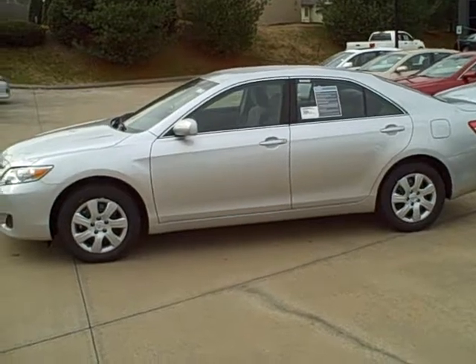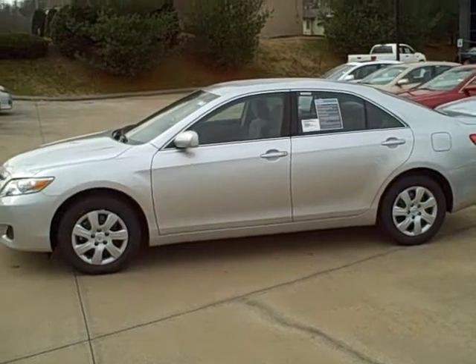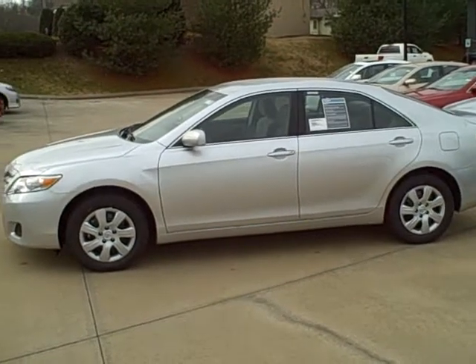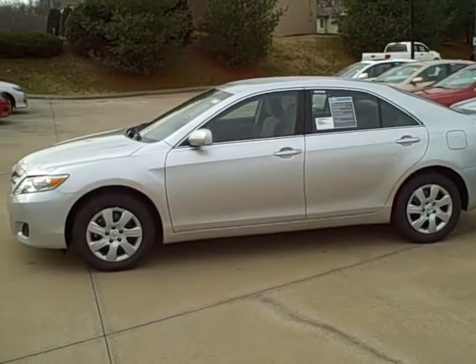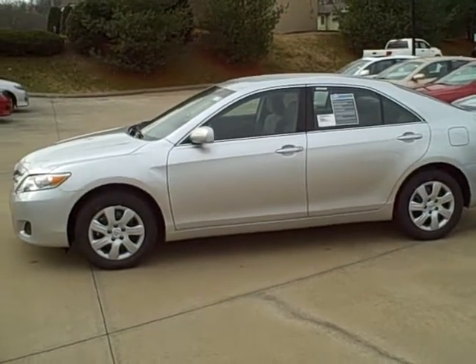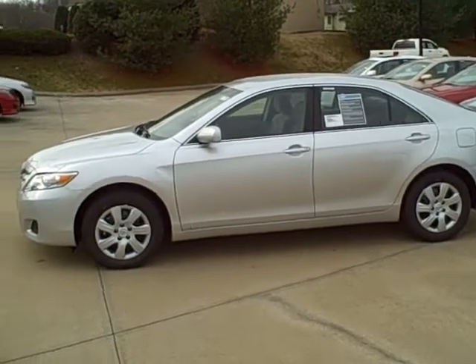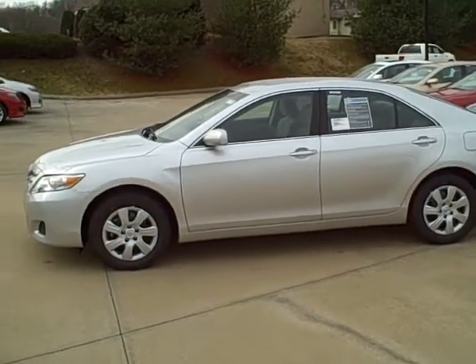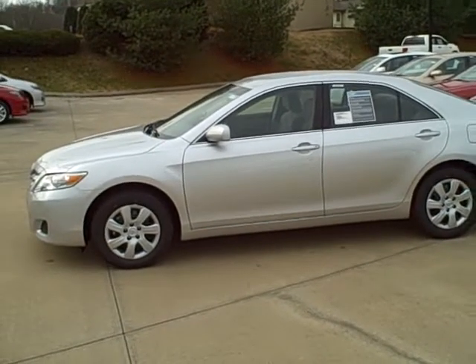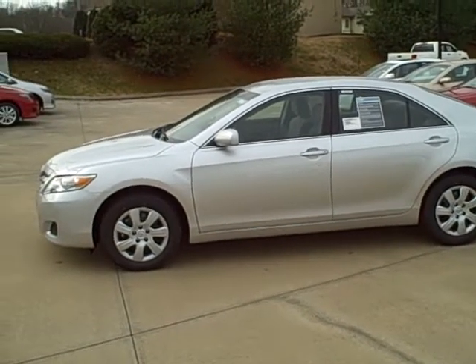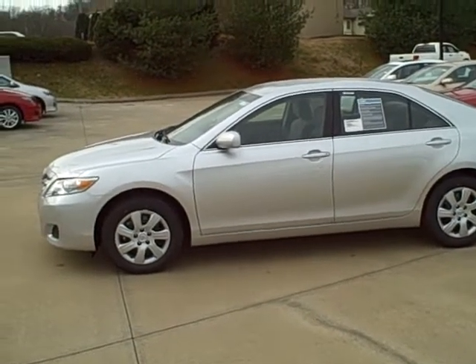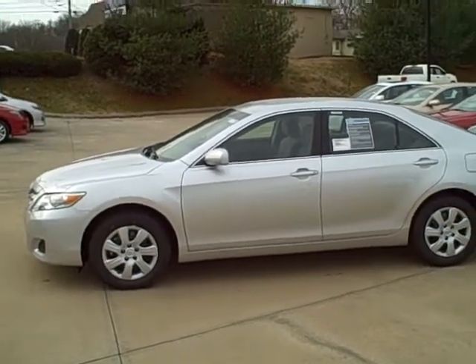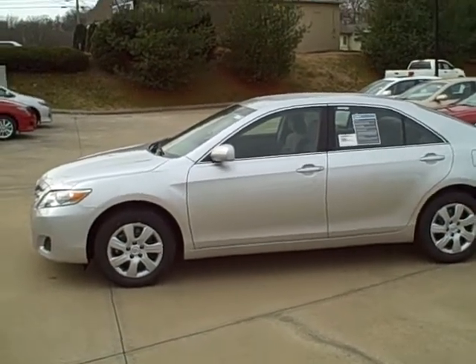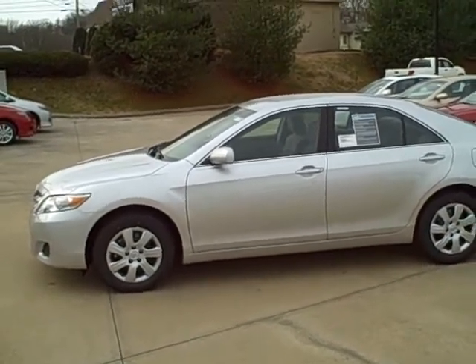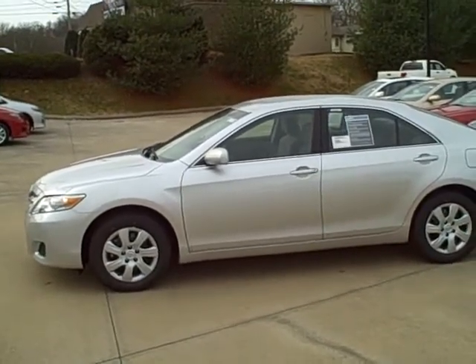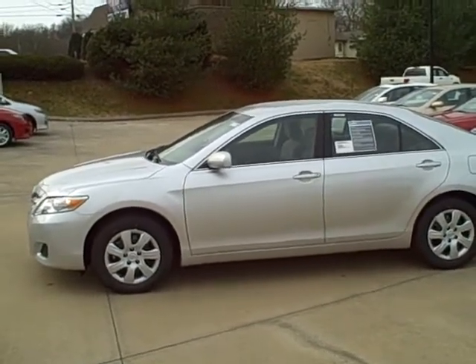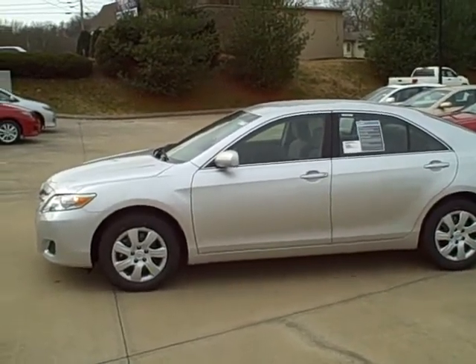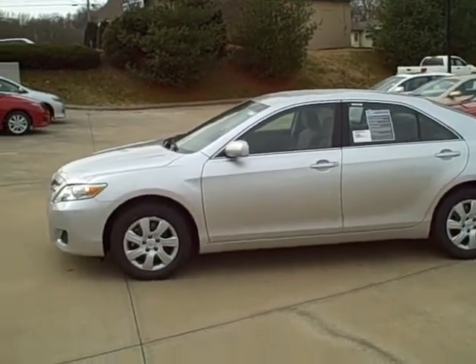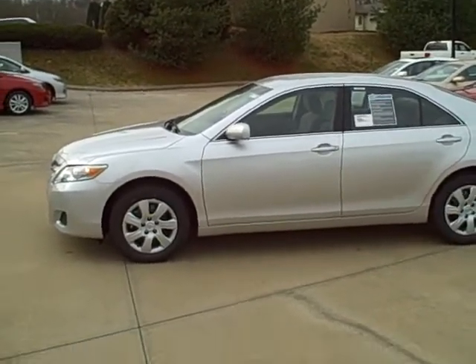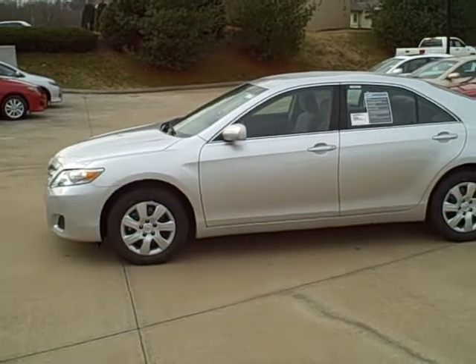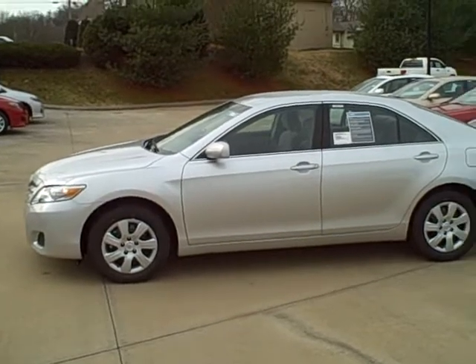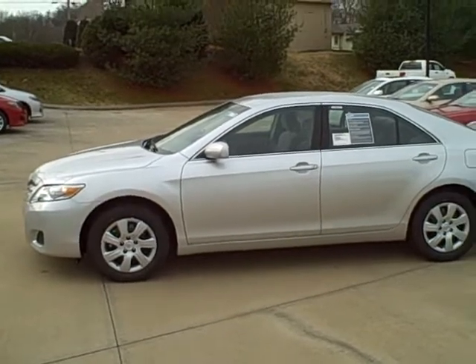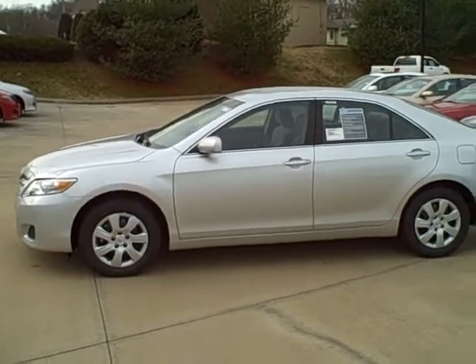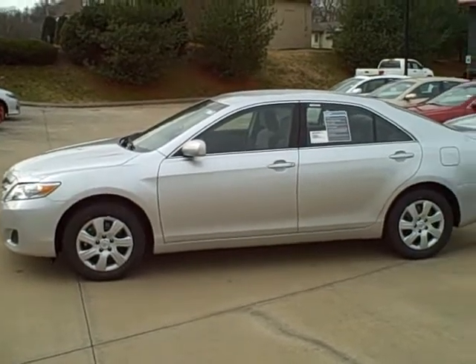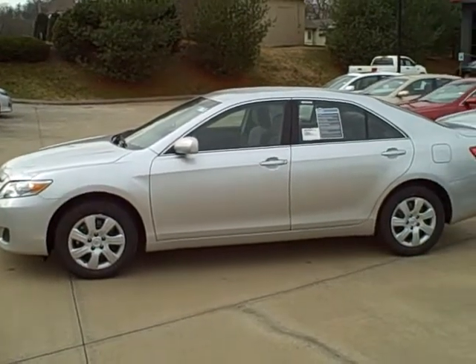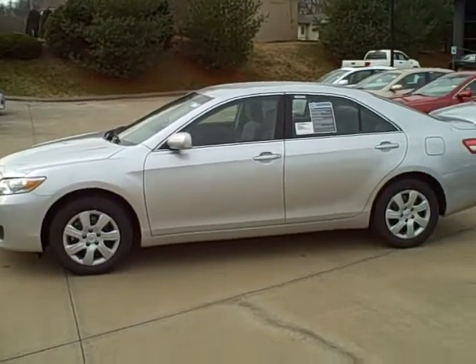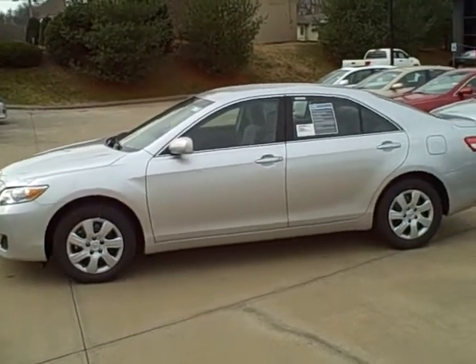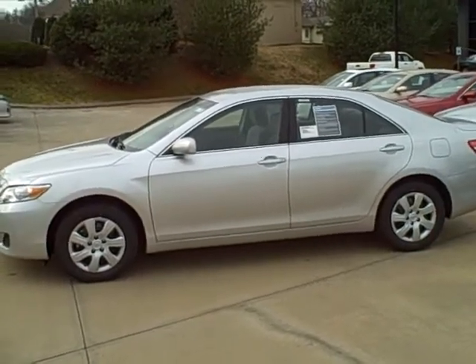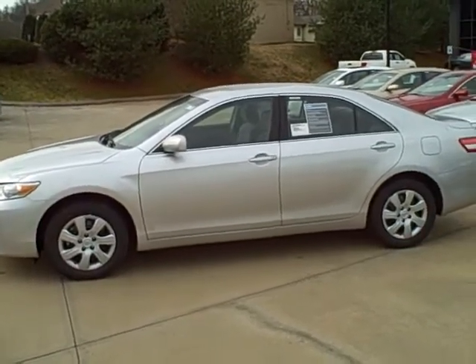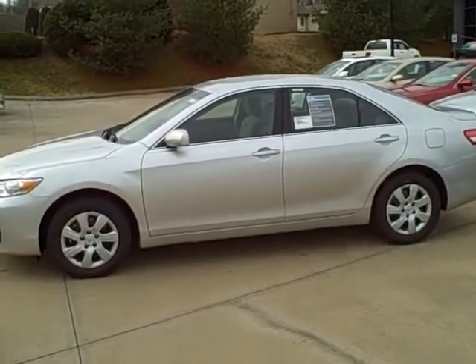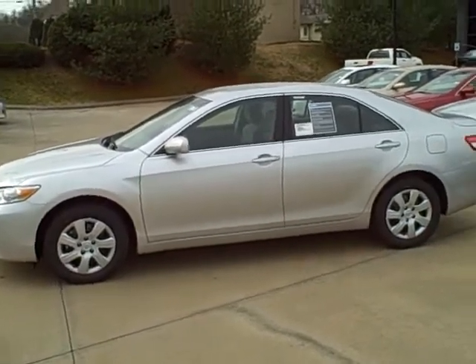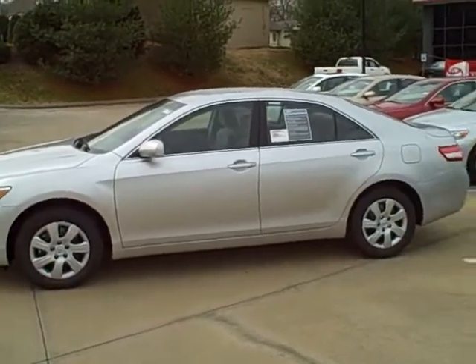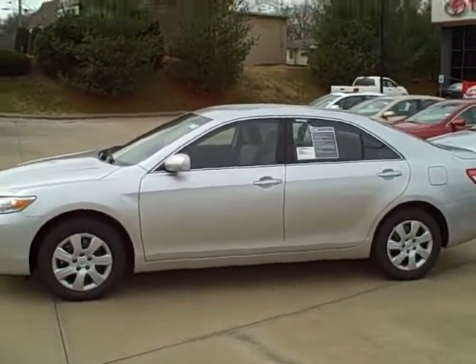Good morning, Kevin. This is Ben over at Roberts Toyota. I just wanted to go ahead and shoot you some video on one of the Camrys that we have in stock that I think you might be interested in.